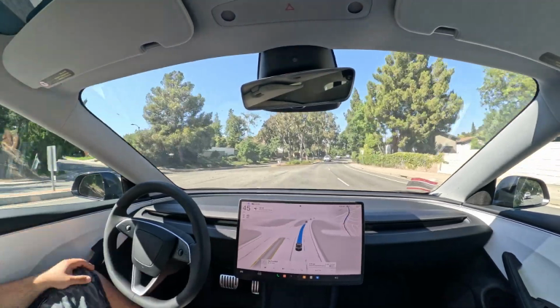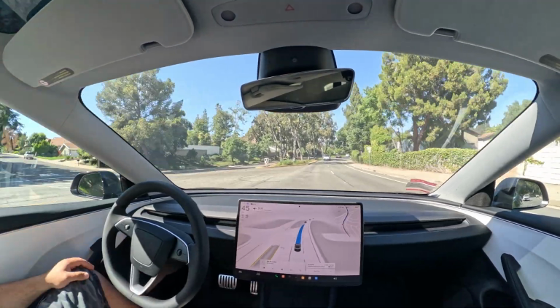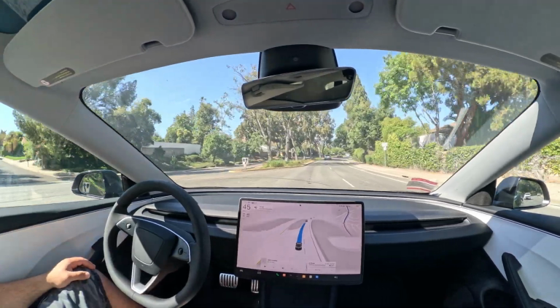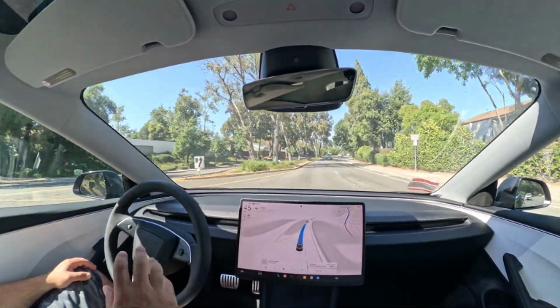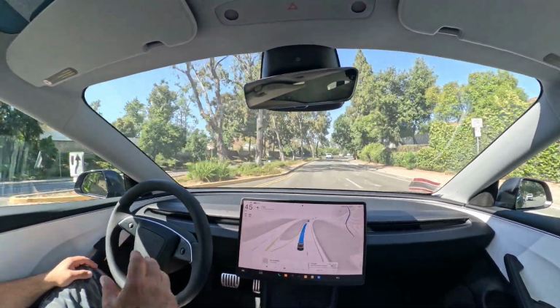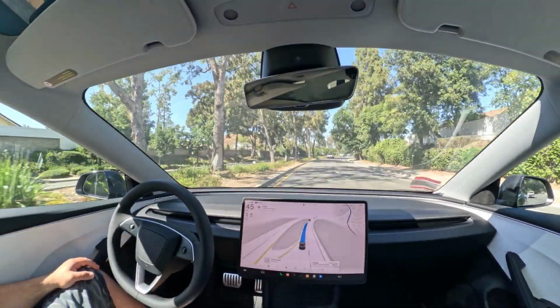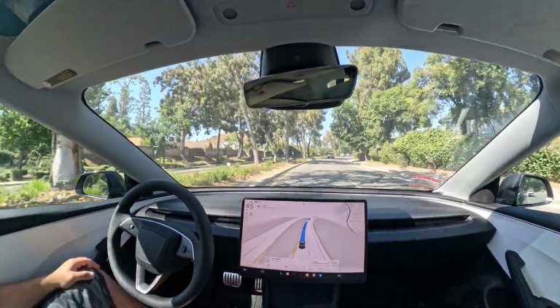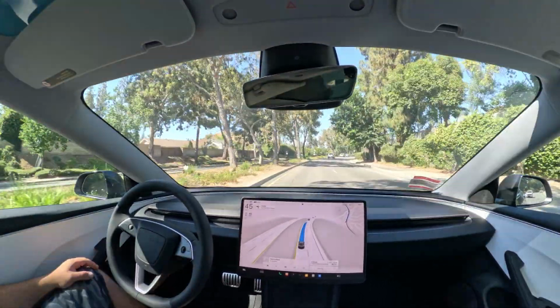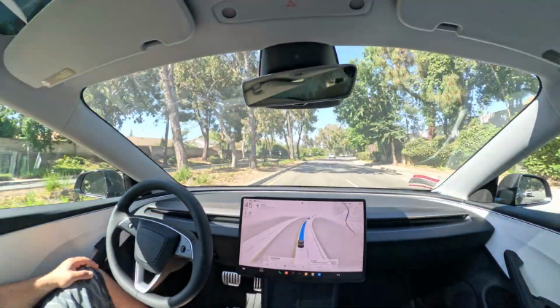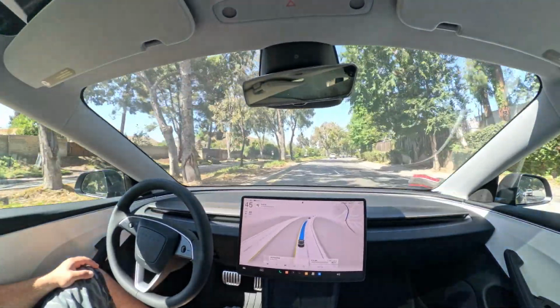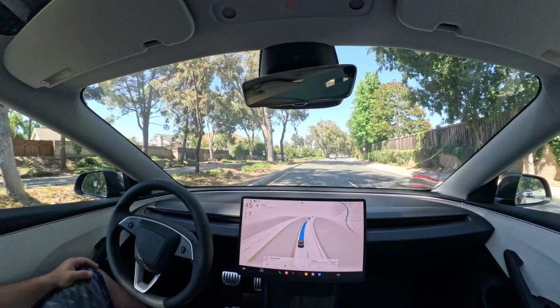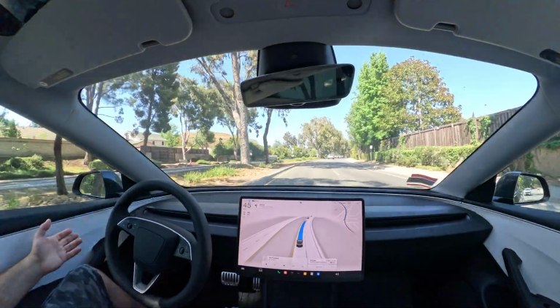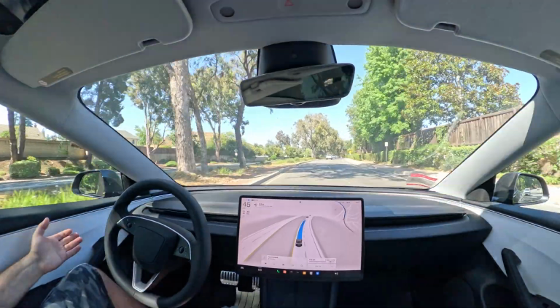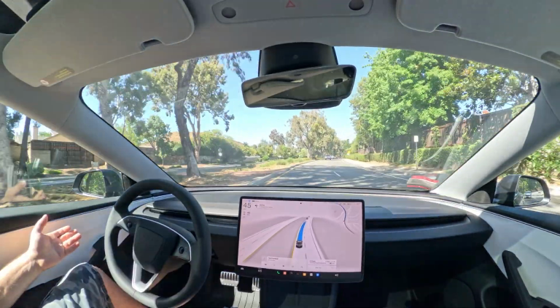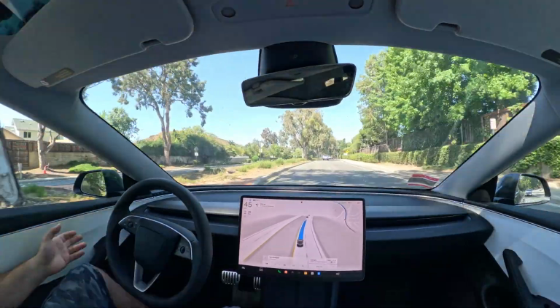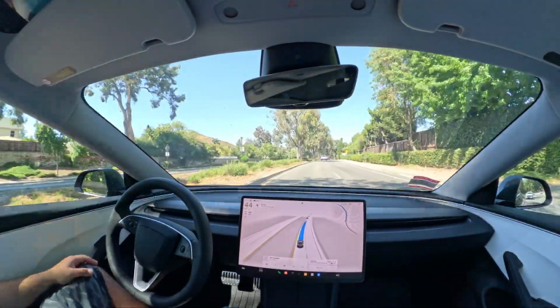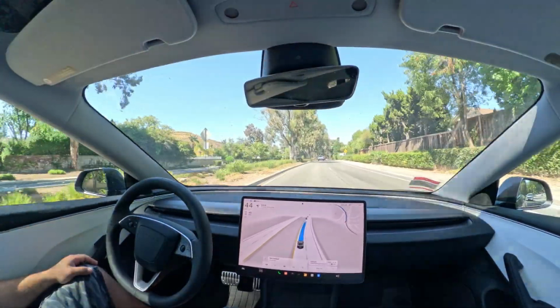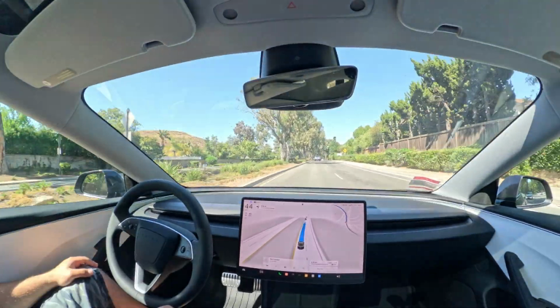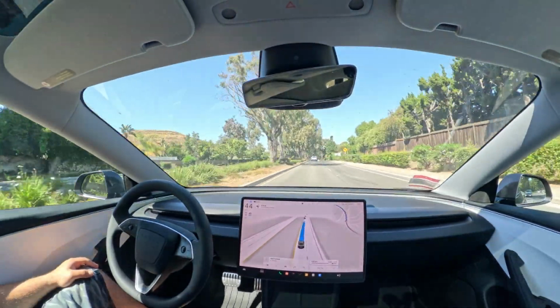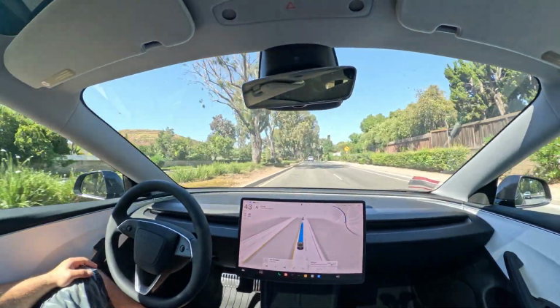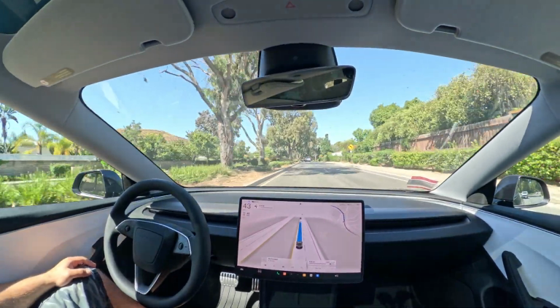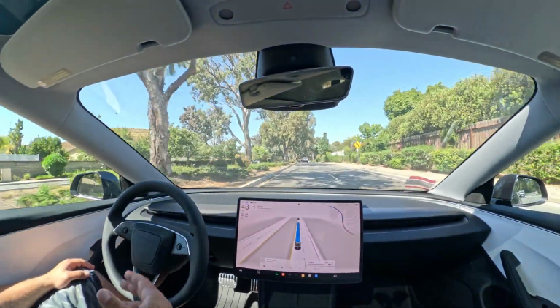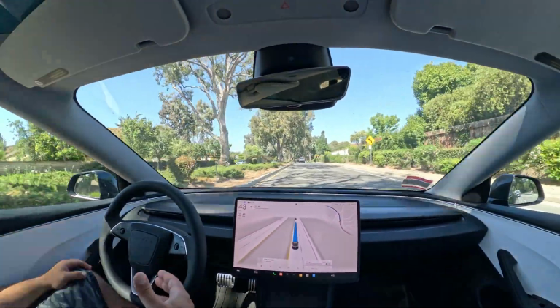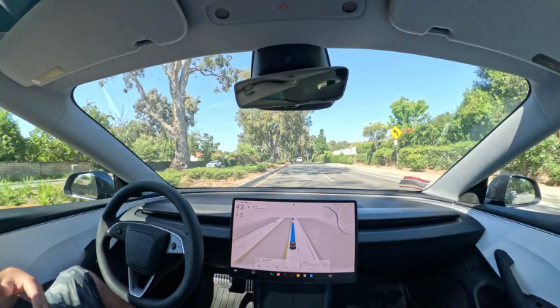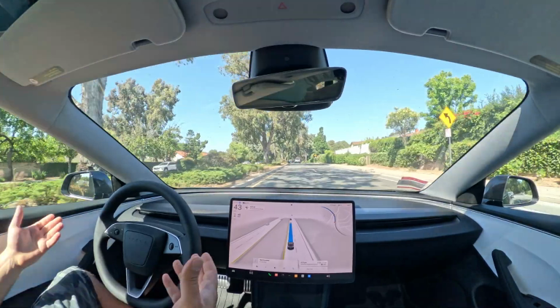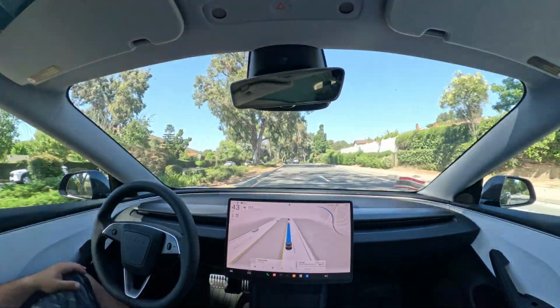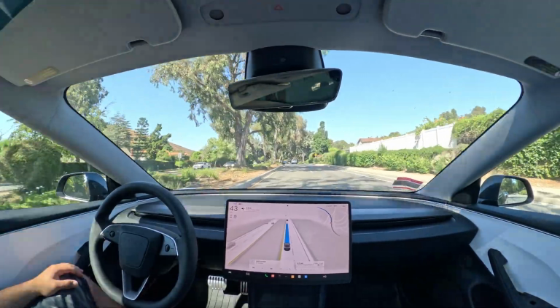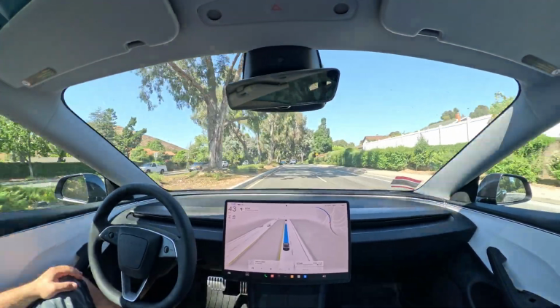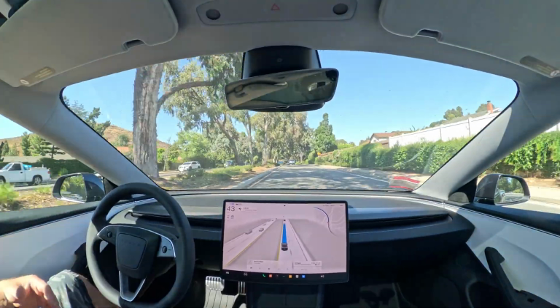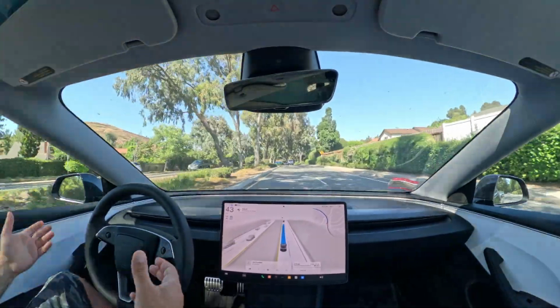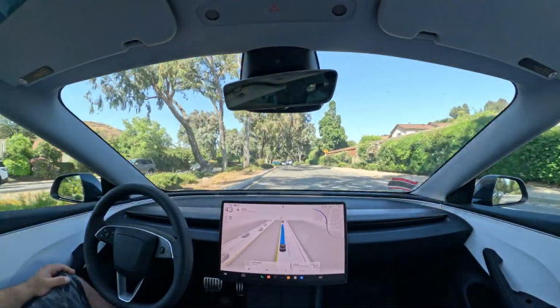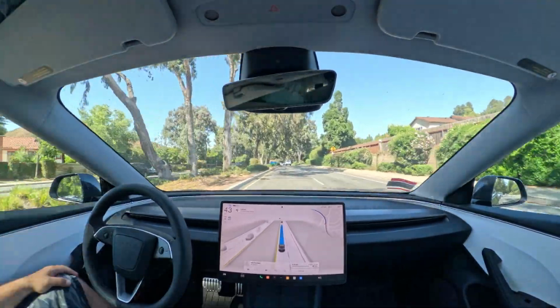That phantom braking was a major issue that could have caused an accident. If someone wasn't too far behind you and you're going fast, they're not expecting you to slam on your brakes — because you yourself weren't expecting it either.